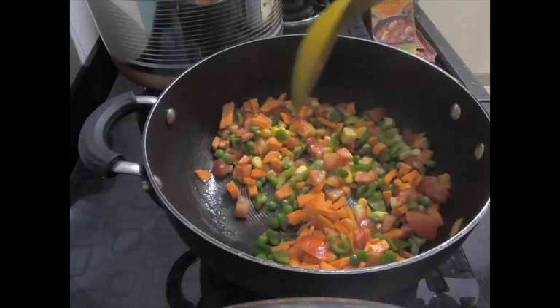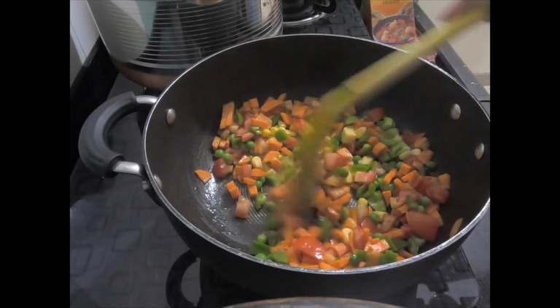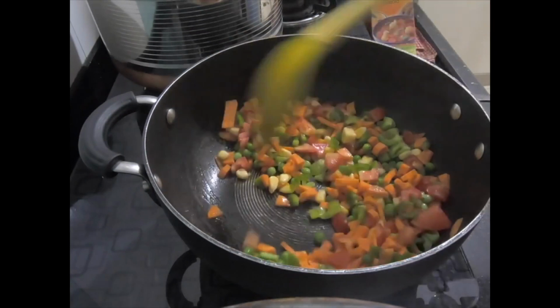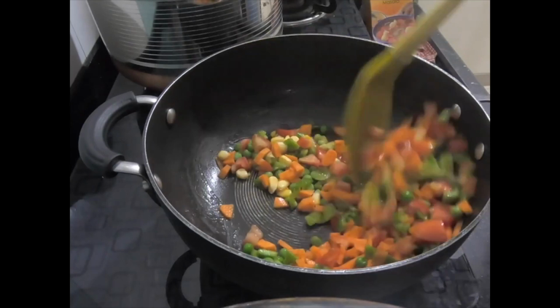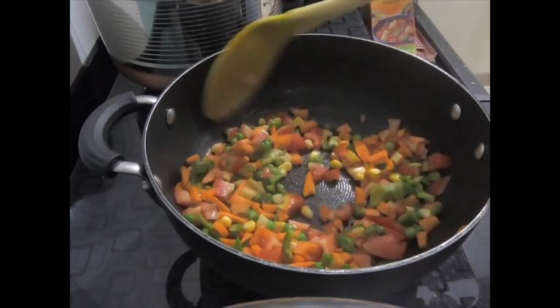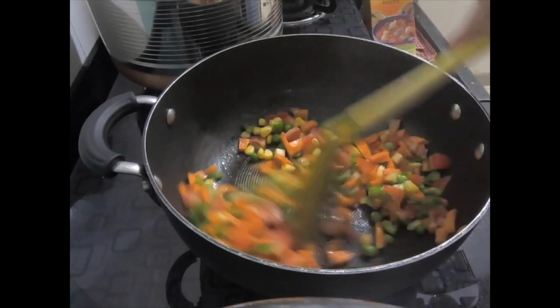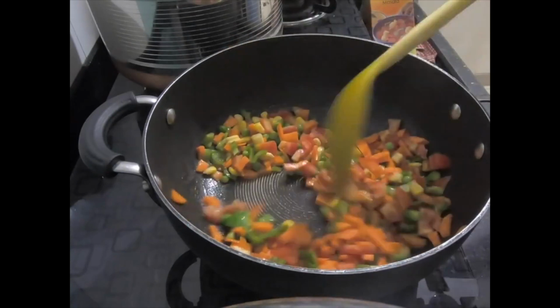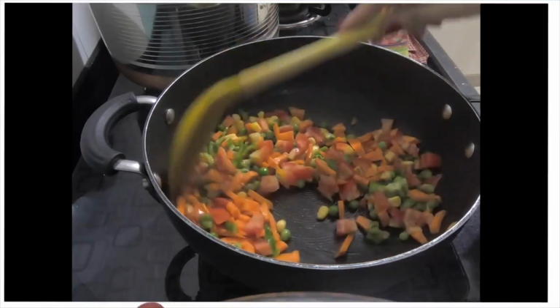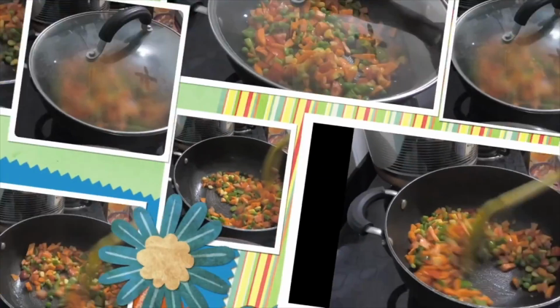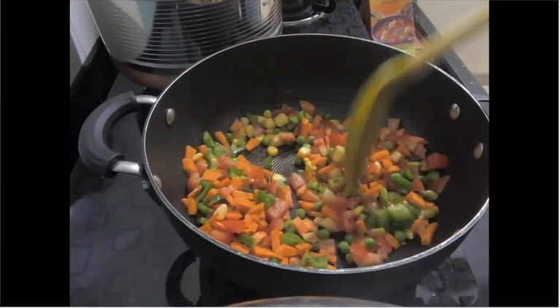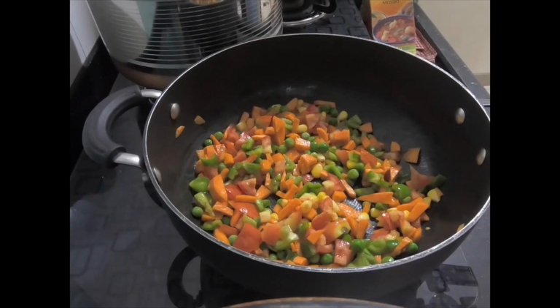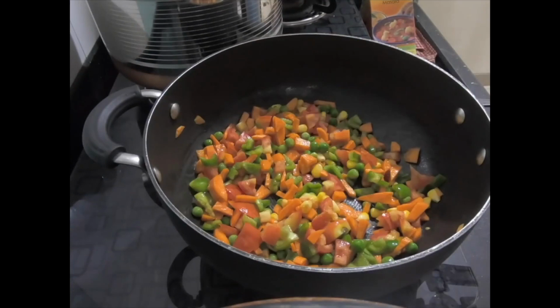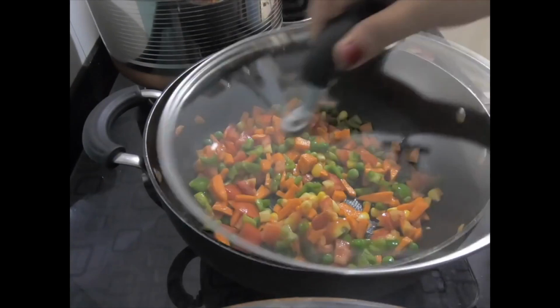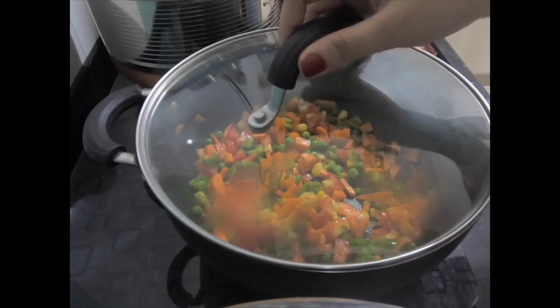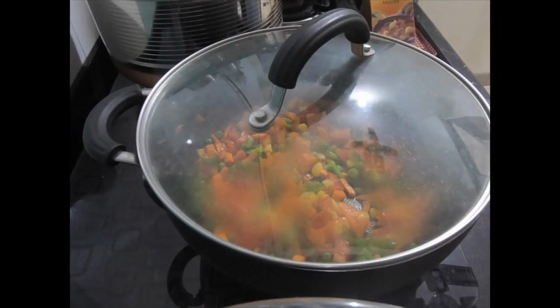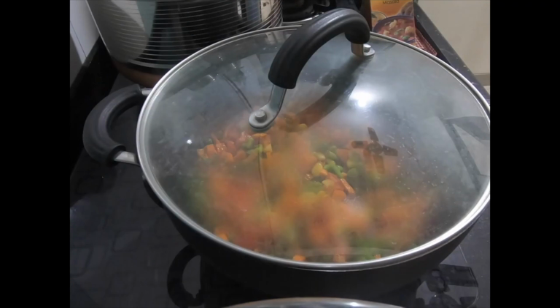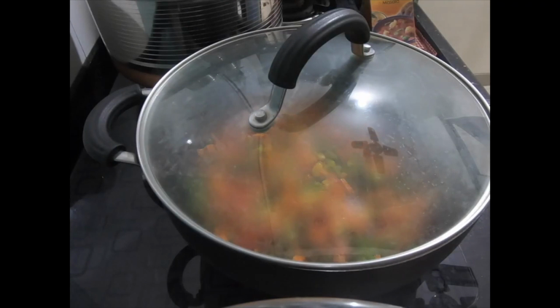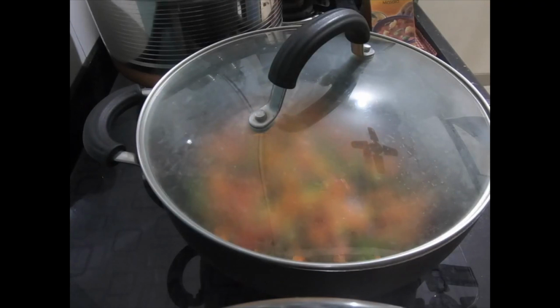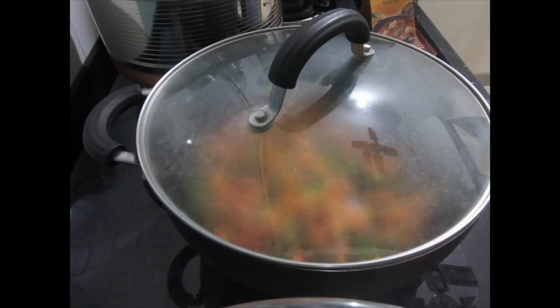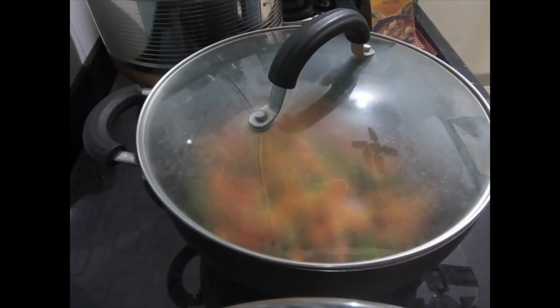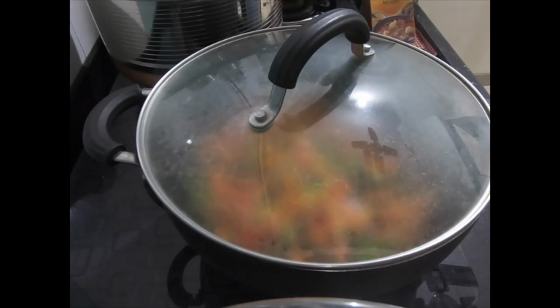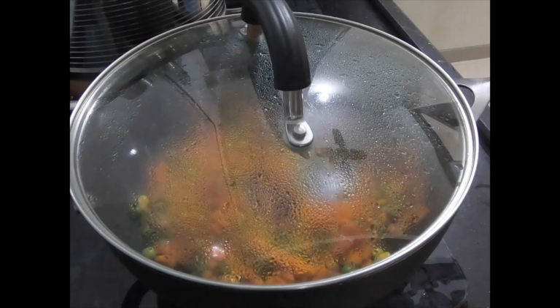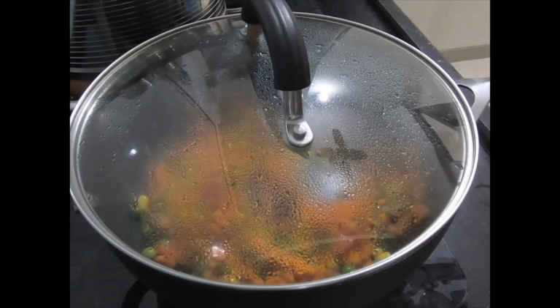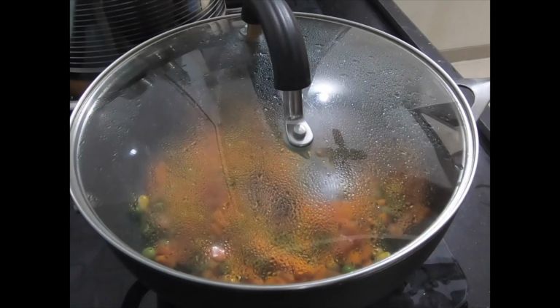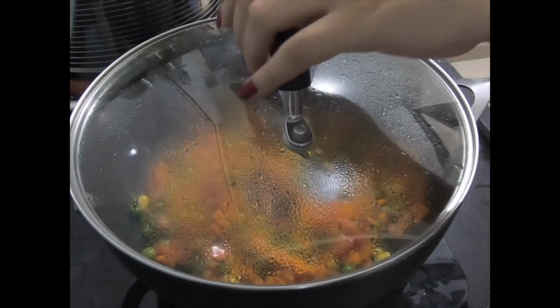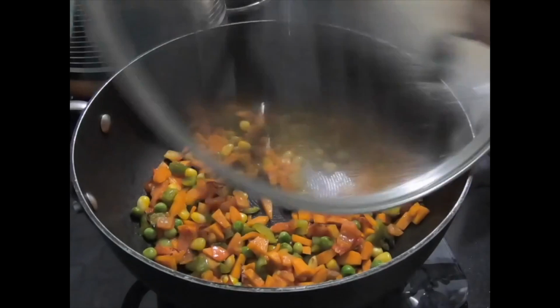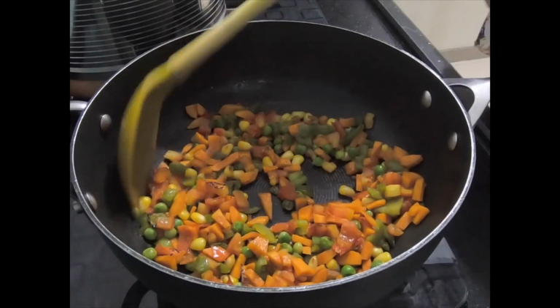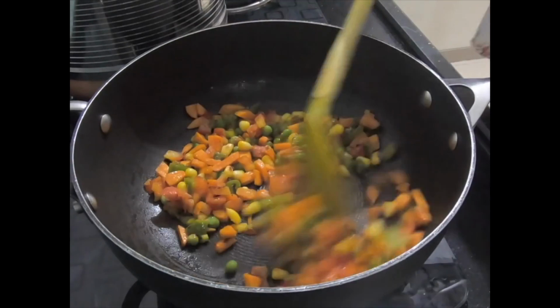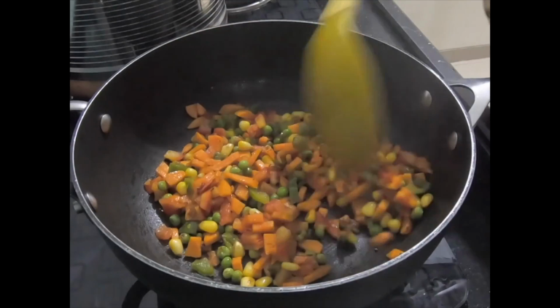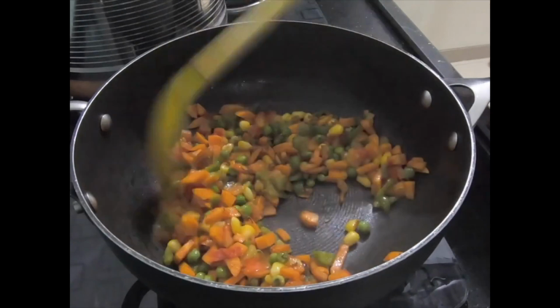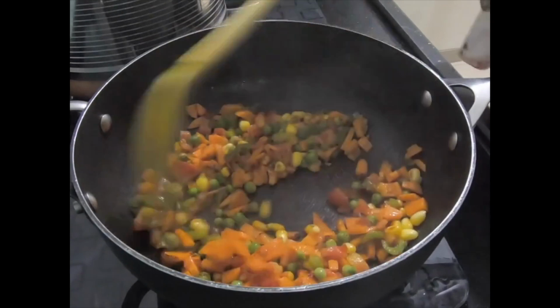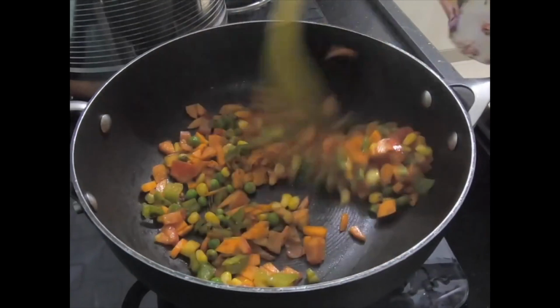Now we will toast the veggies. I am going to stir them well and toast them. When our veggies are soft and toasted we will check — so now our veggies are soft and it's time to add the masala.